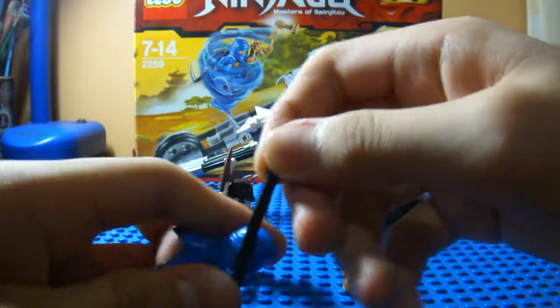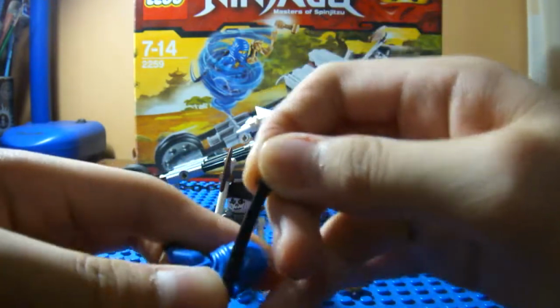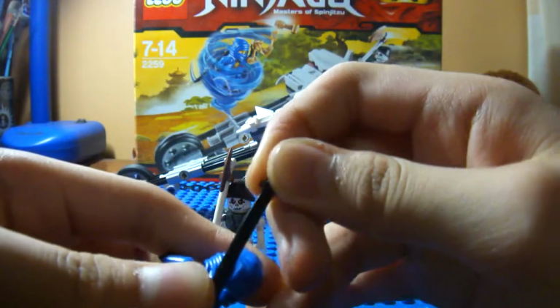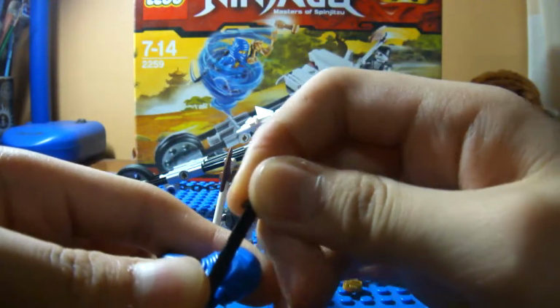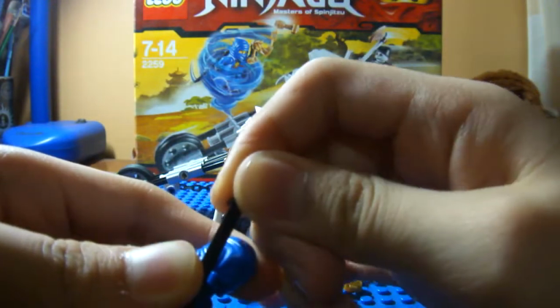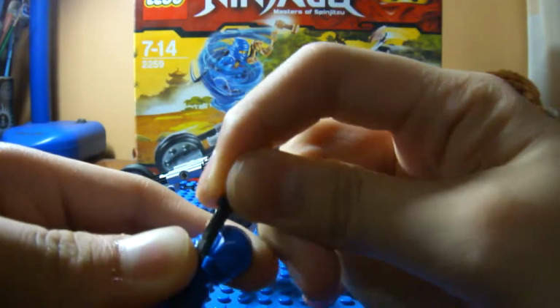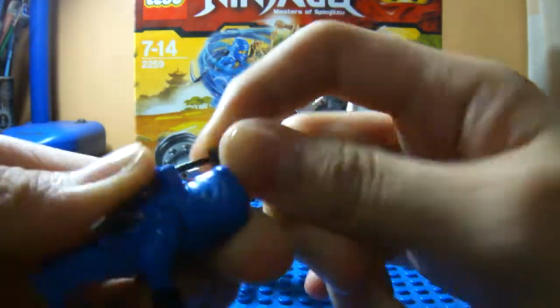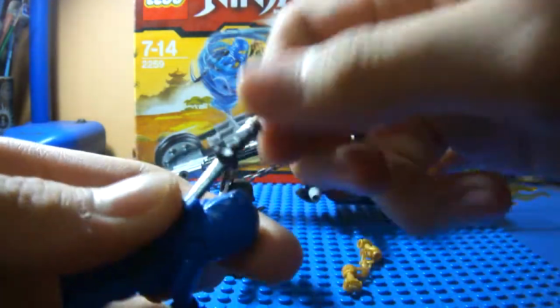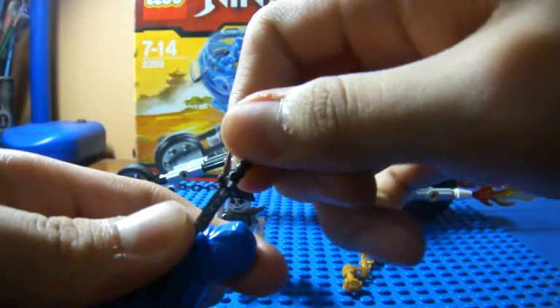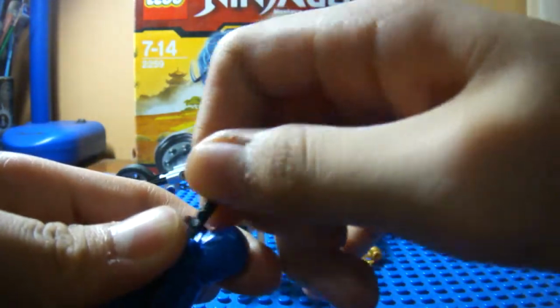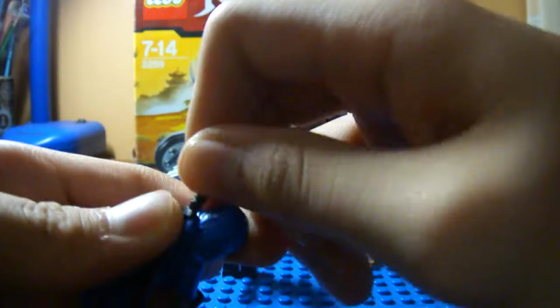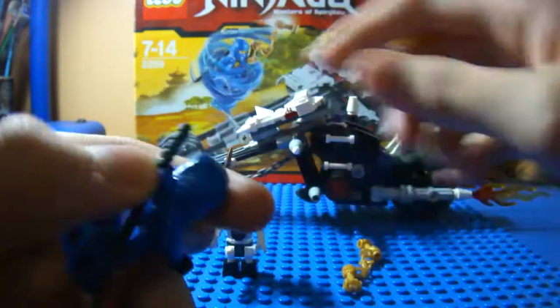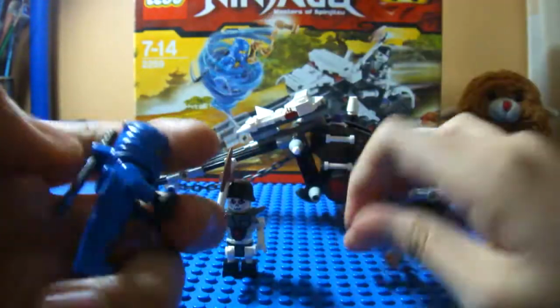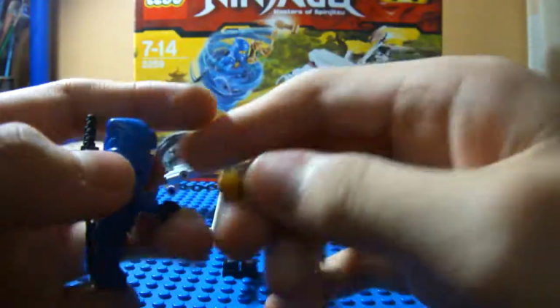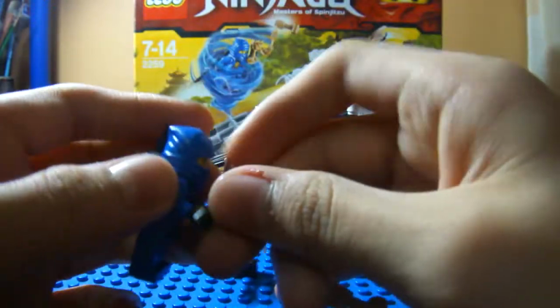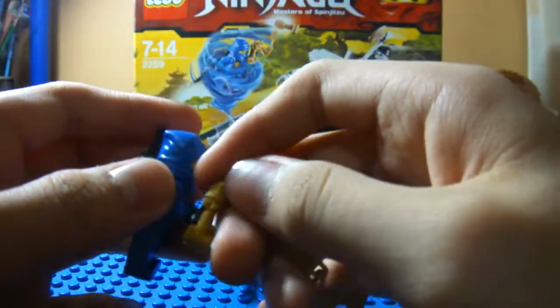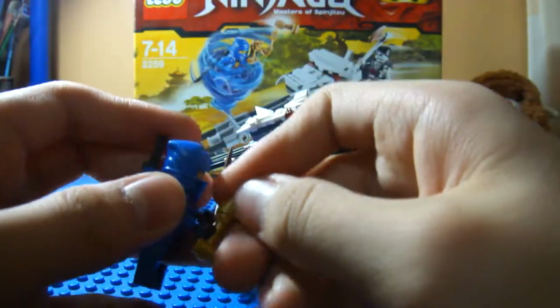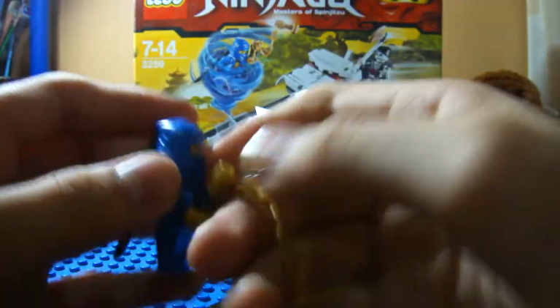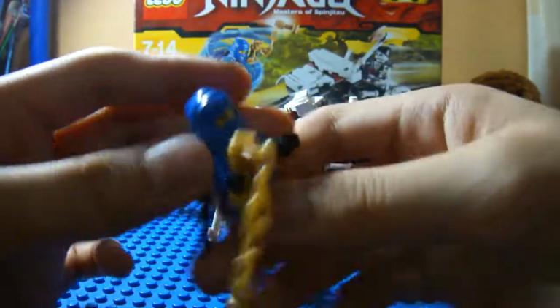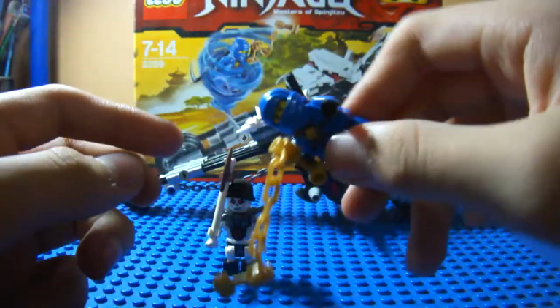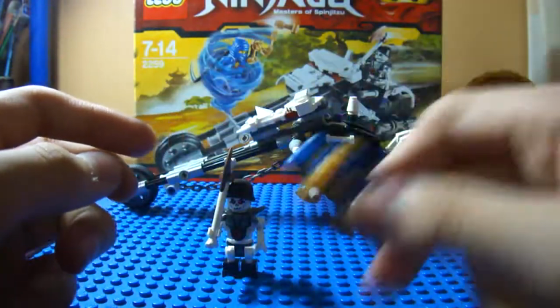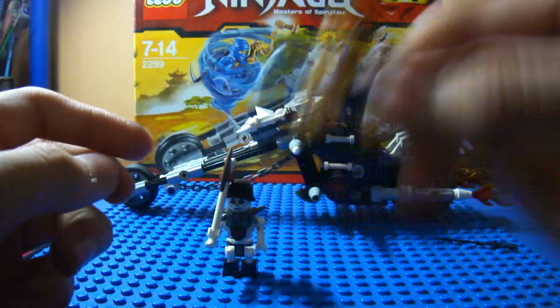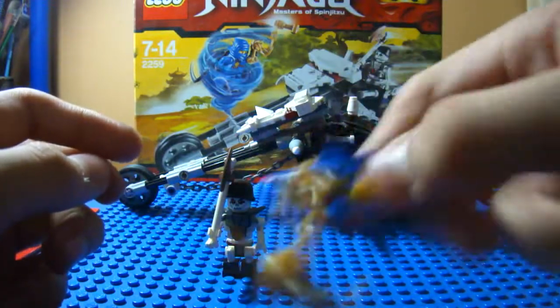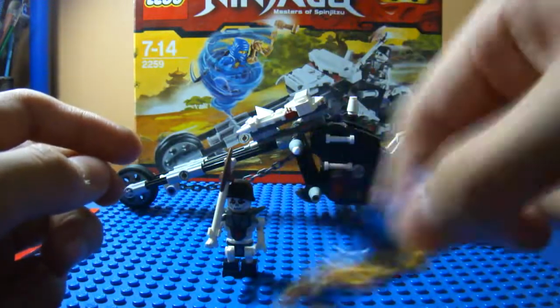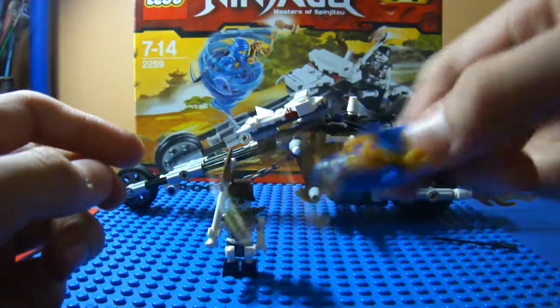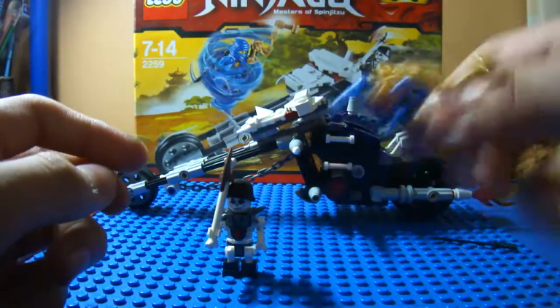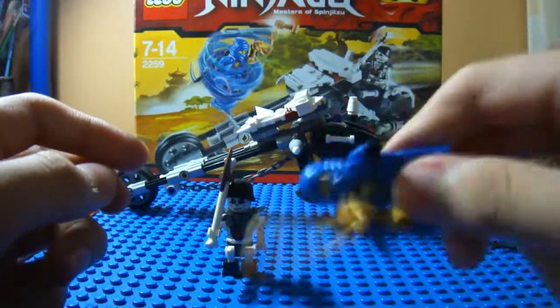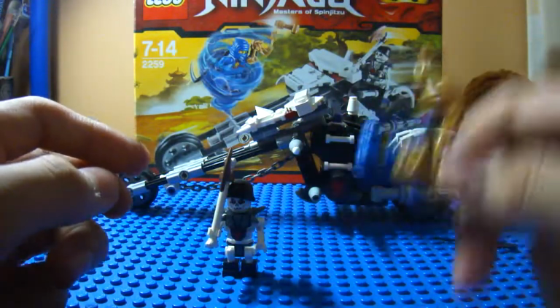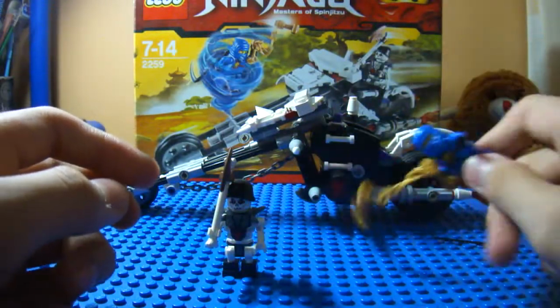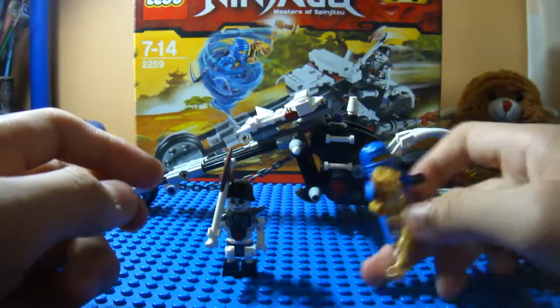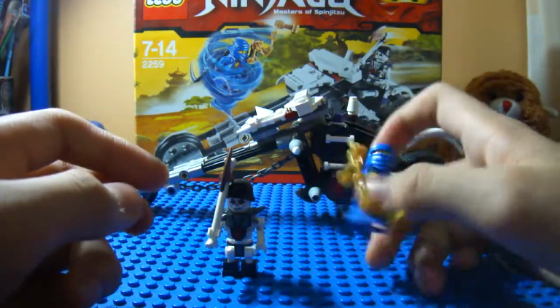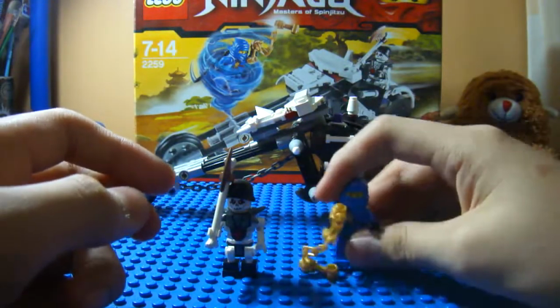You can just slide that down there. And you can hold these nunchucks like this and then spin around like that. So that's Jay.